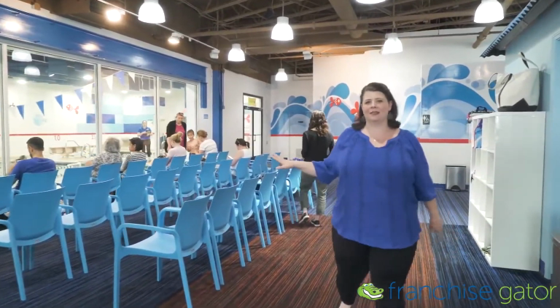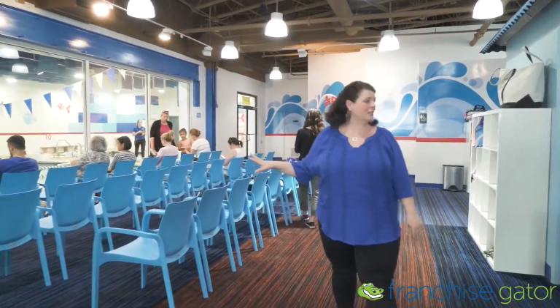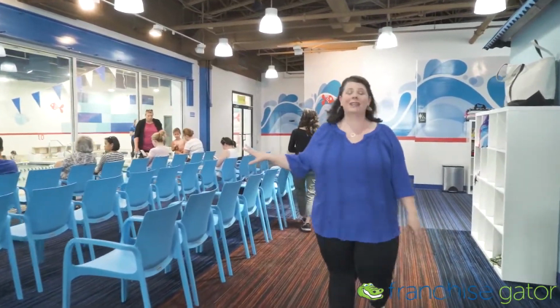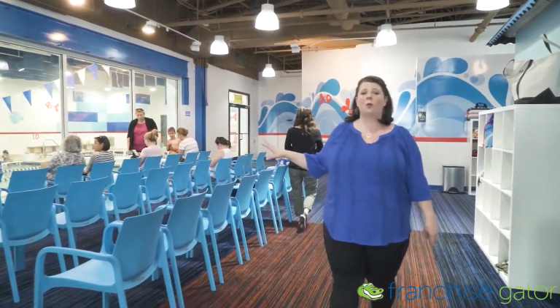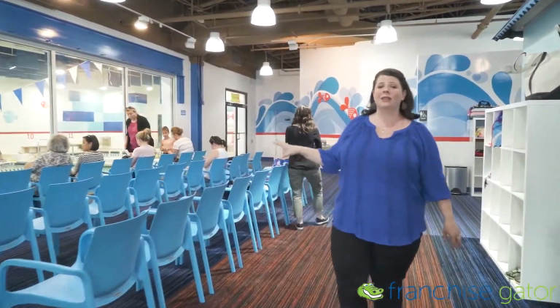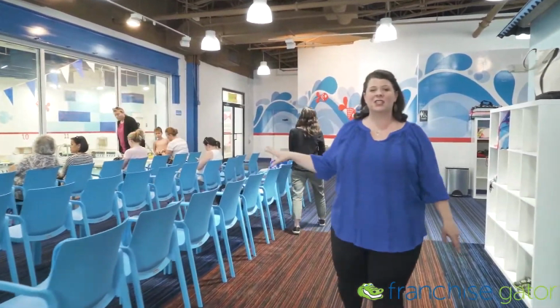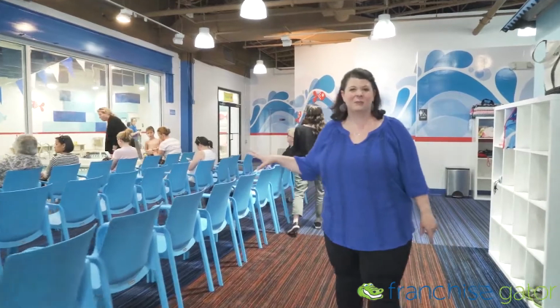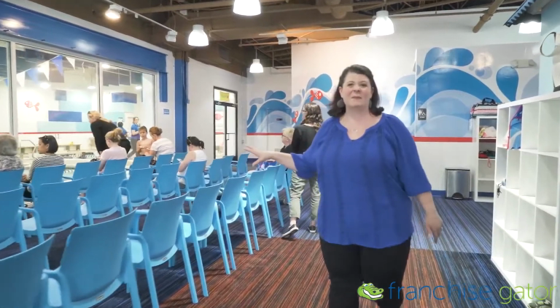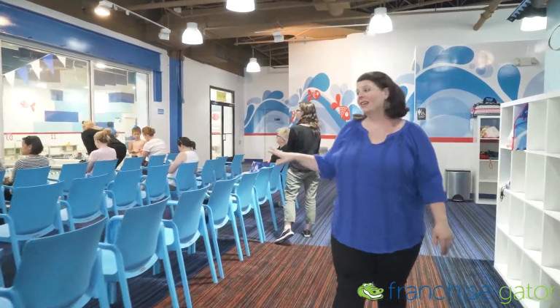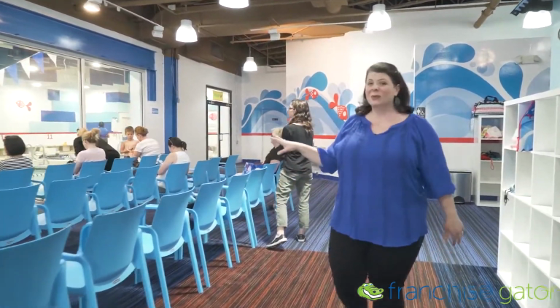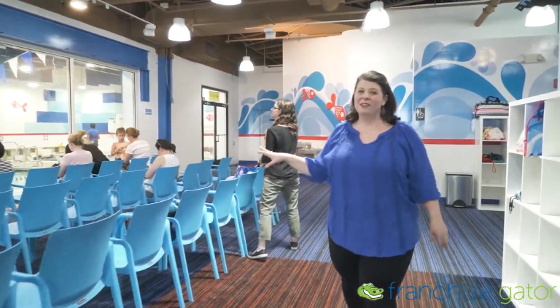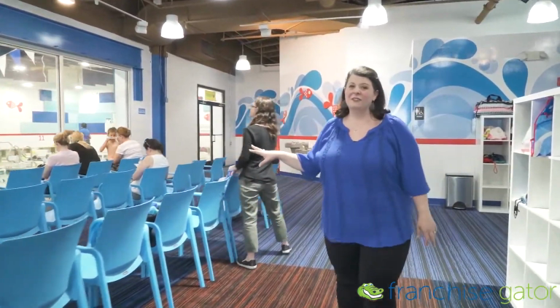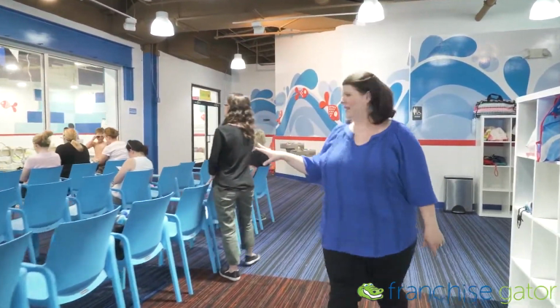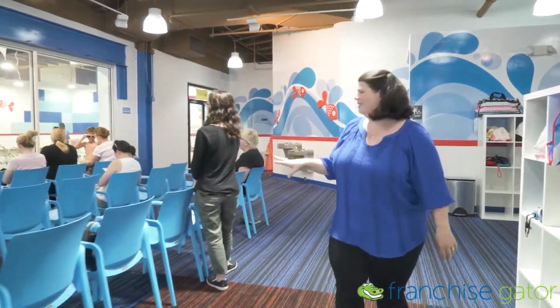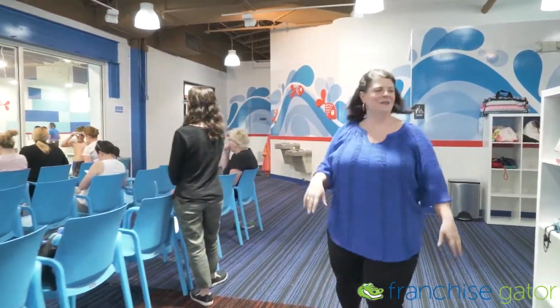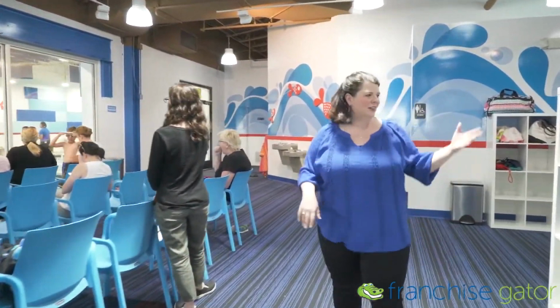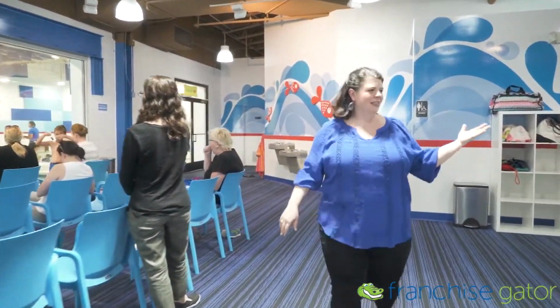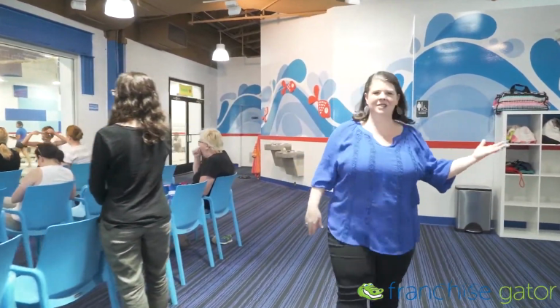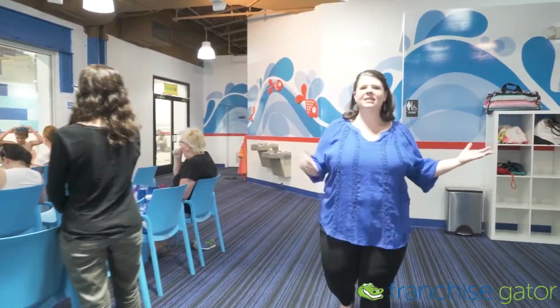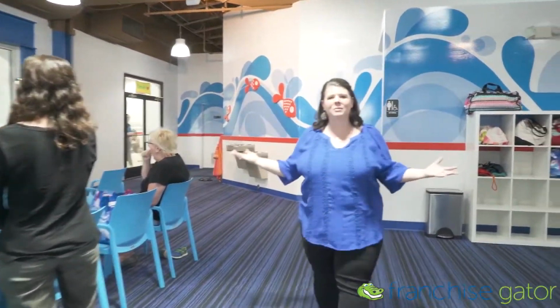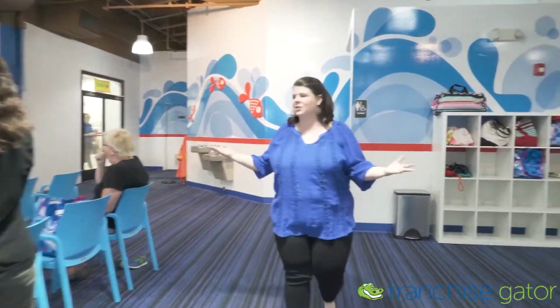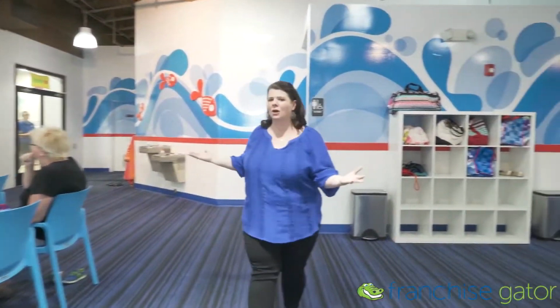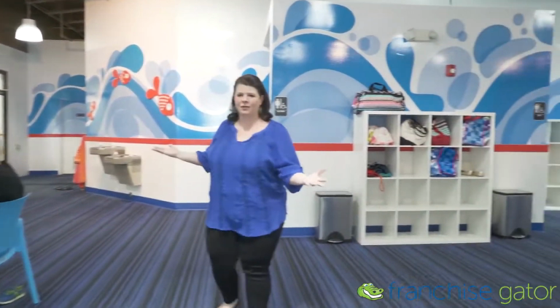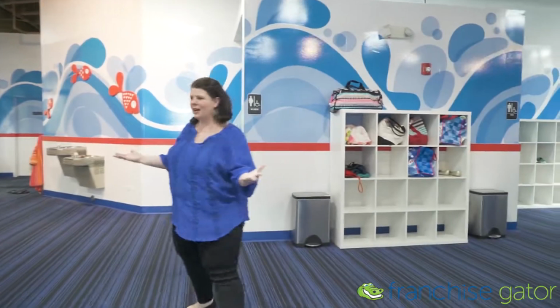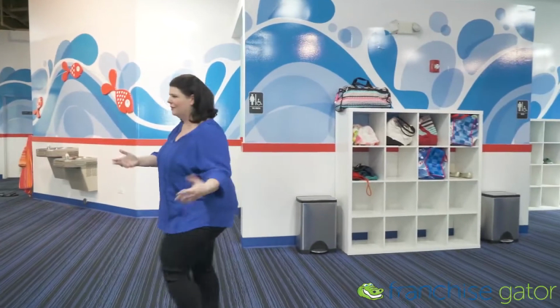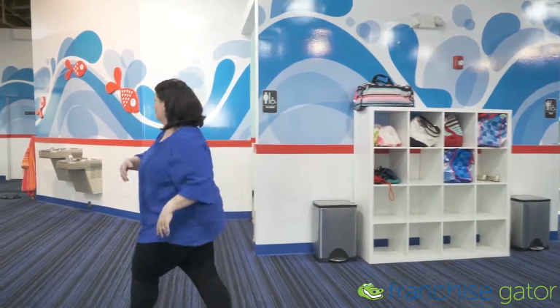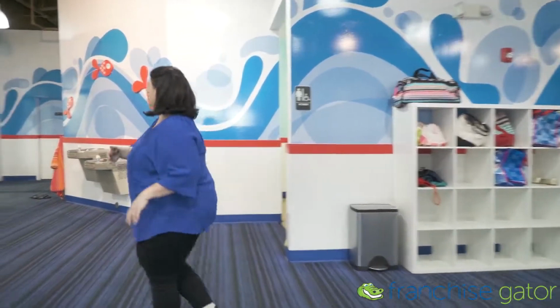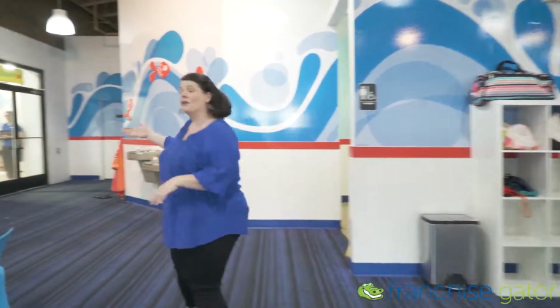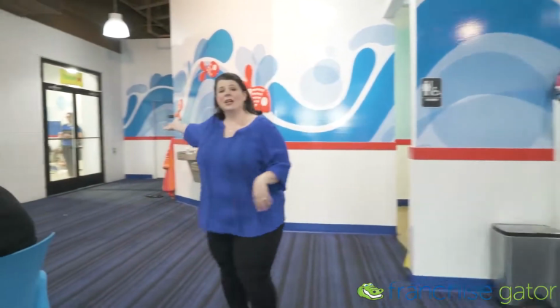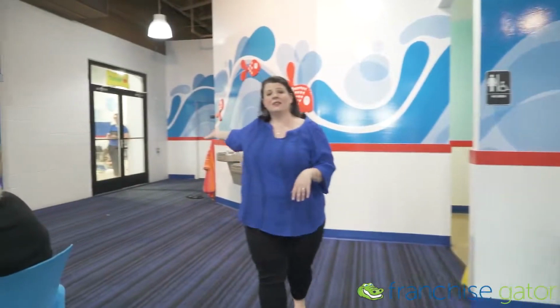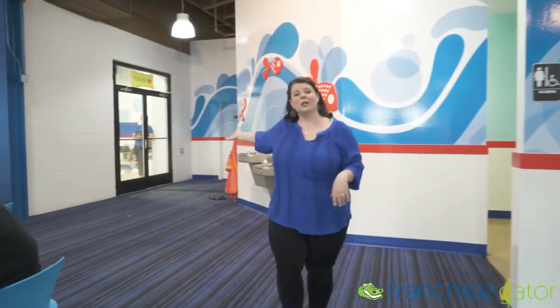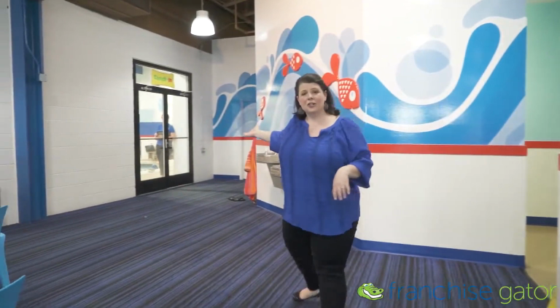So here's the front desk. This is where you can sign up for your lessons. My kids — my twins — they are in two different levels, but they're always able to schedule them at the same time. It's actually really convenient.